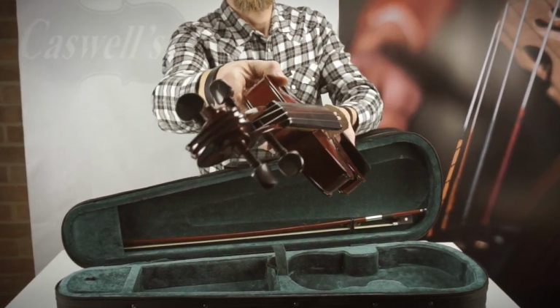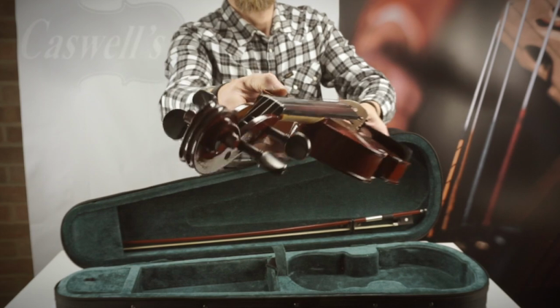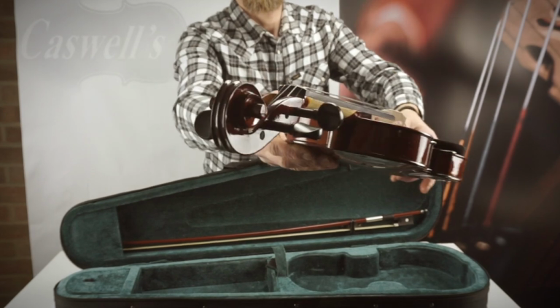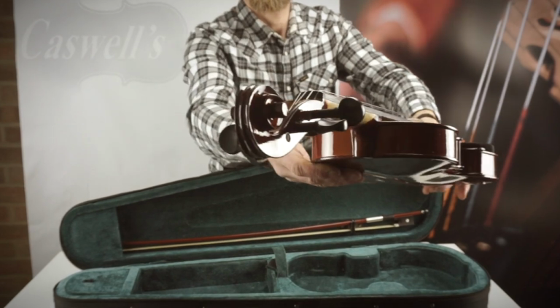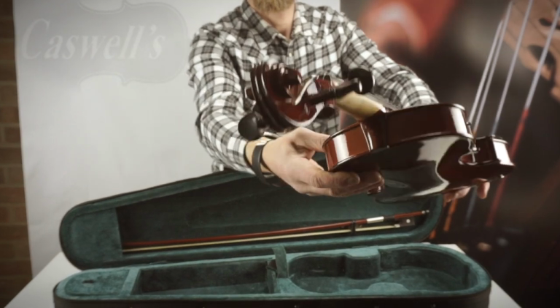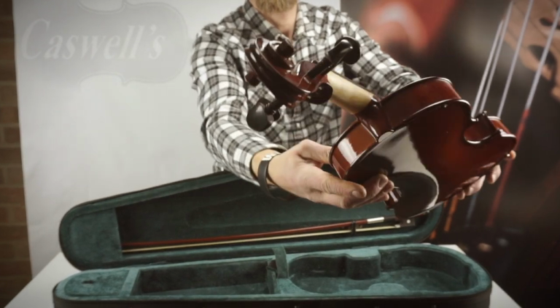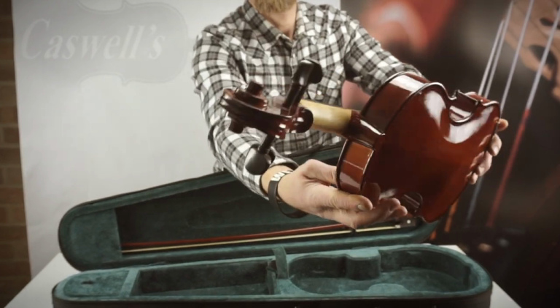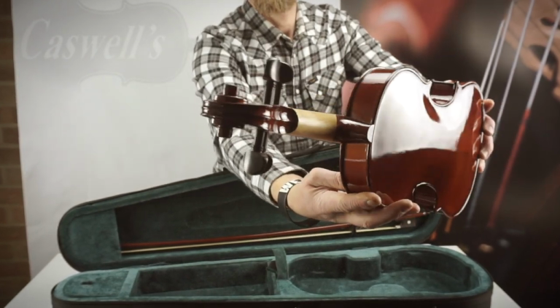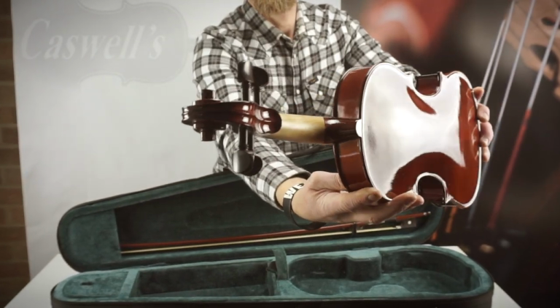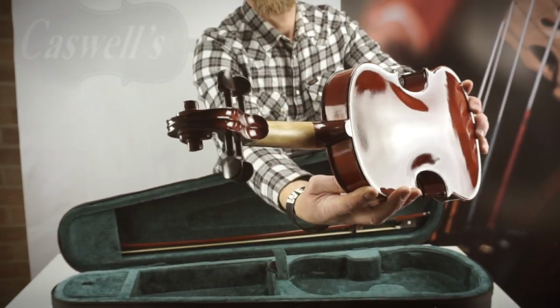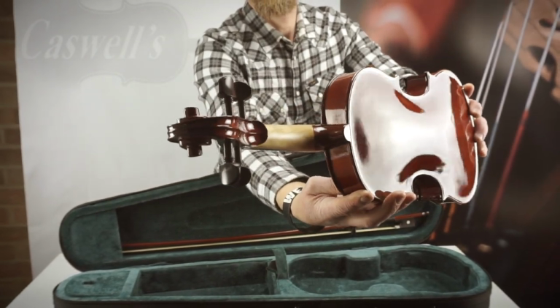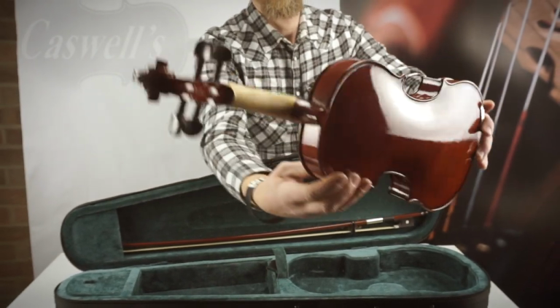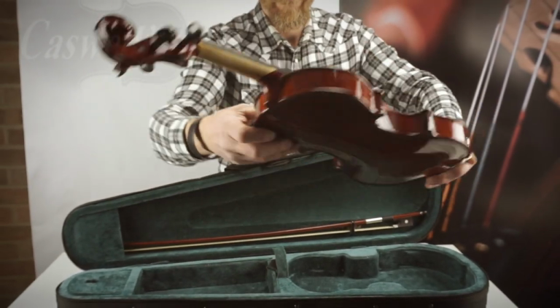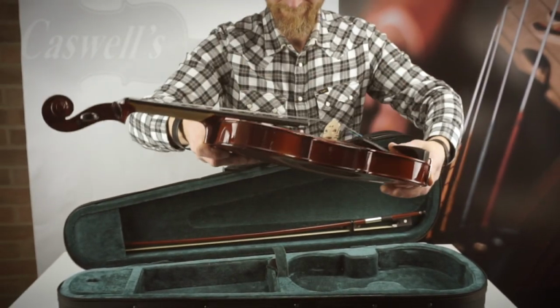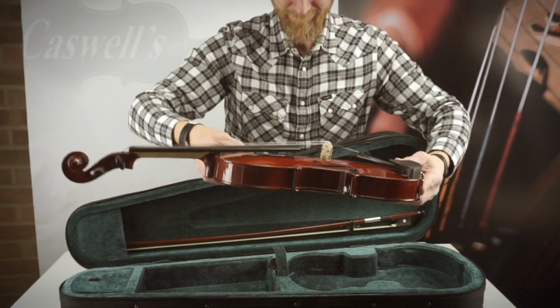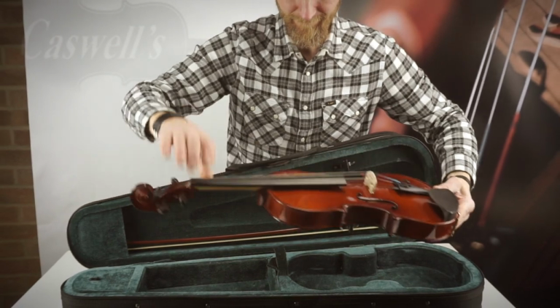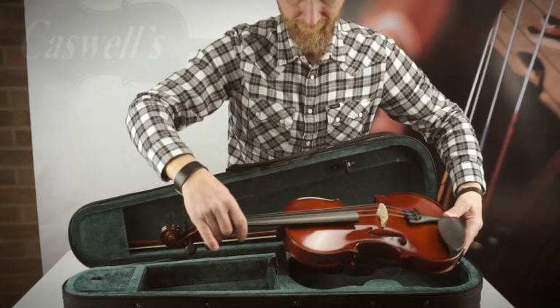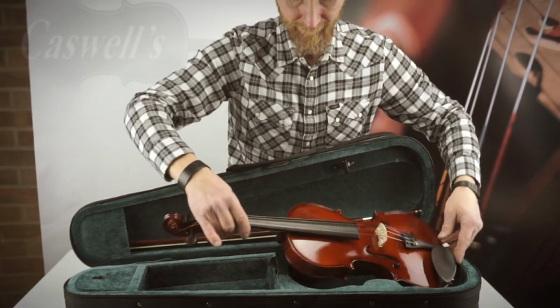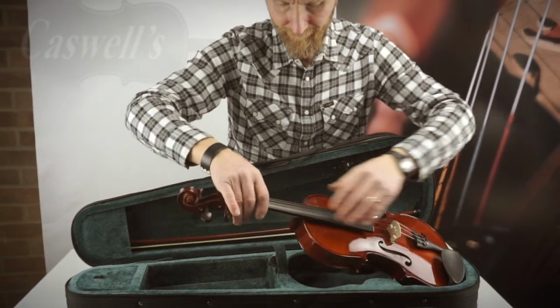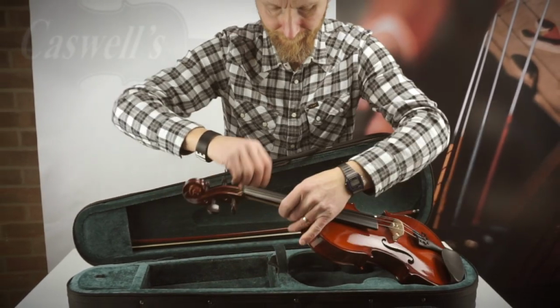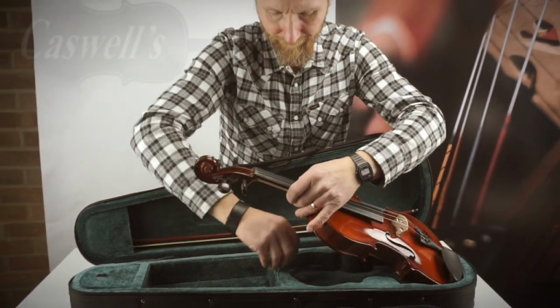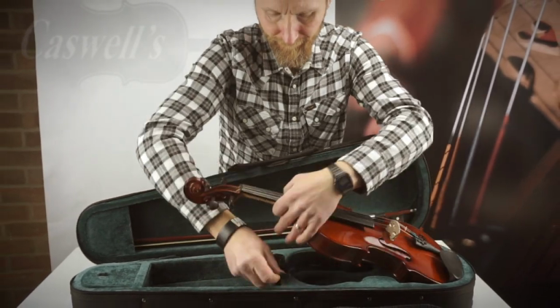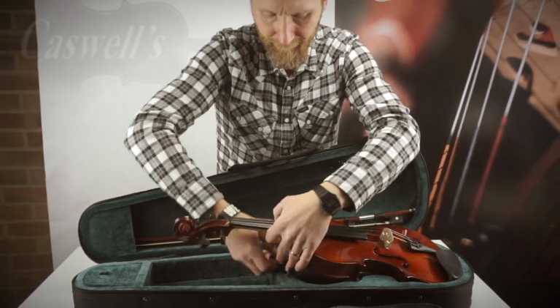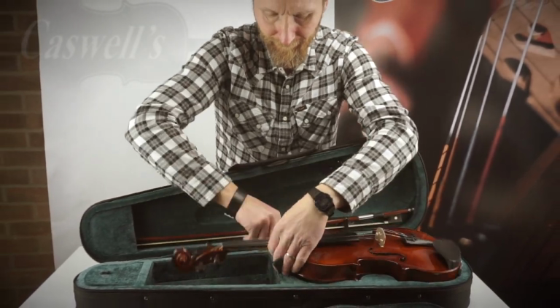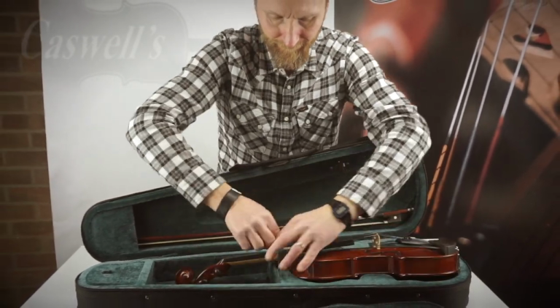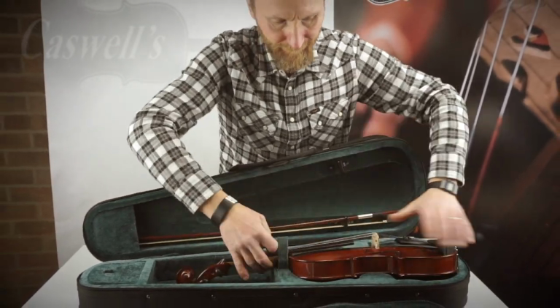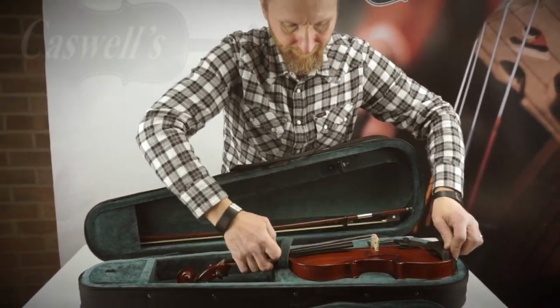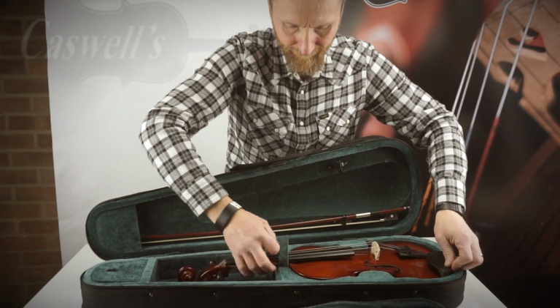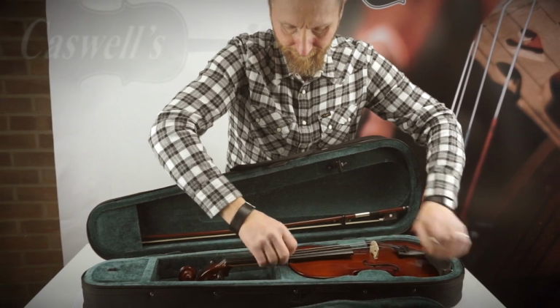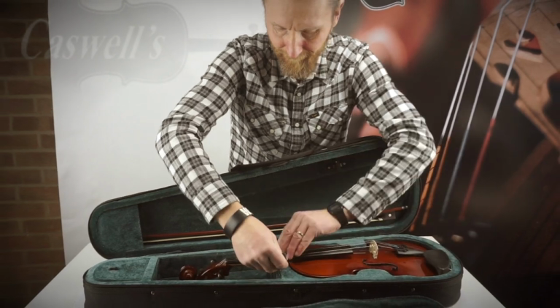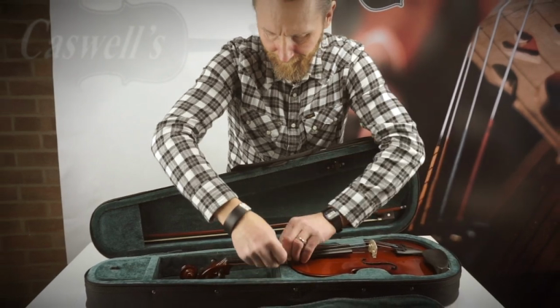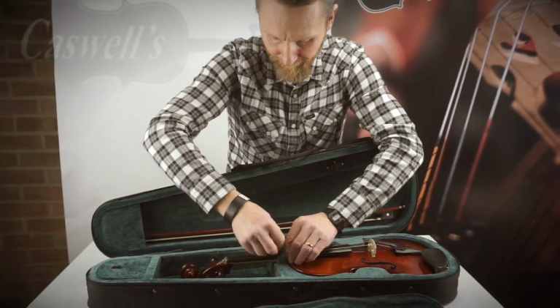This instrument is correctly set up in our workshop with the standard factory fitted steel strings, but we do offer the option of upgrading the strings to branded synthetic core strings. This will further enhance the instrument giving it a warmer and fuller sound.